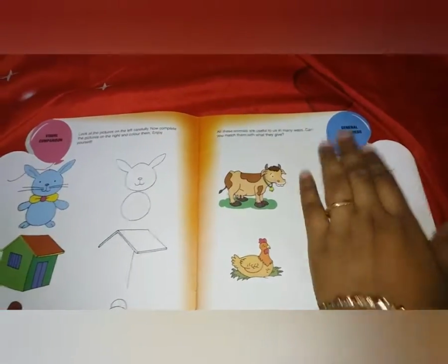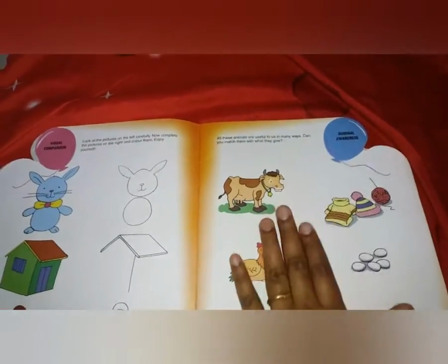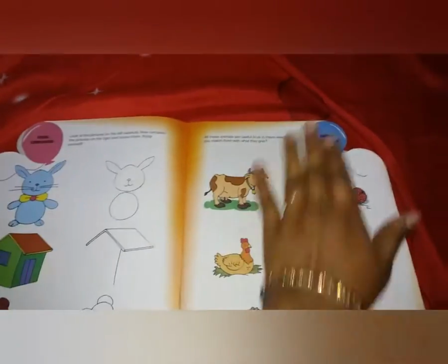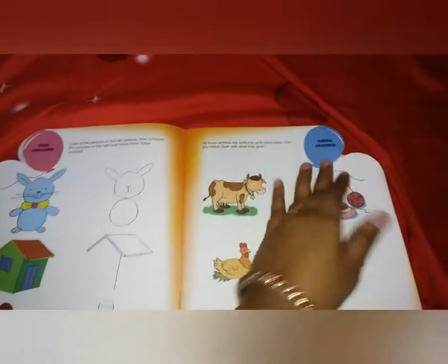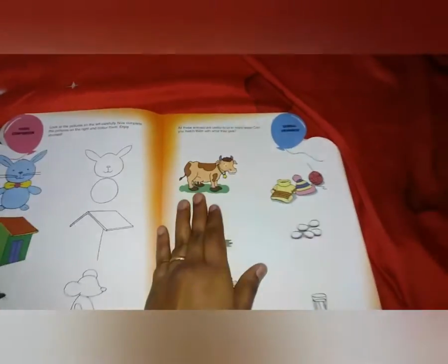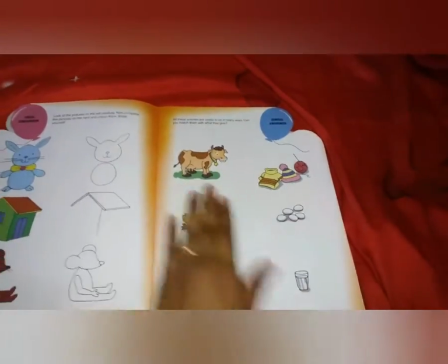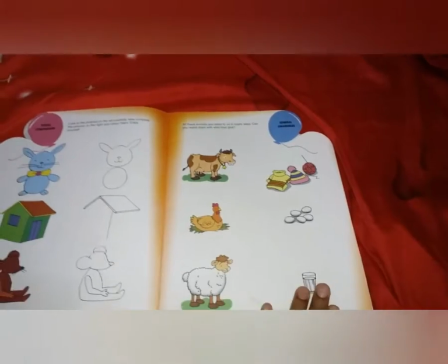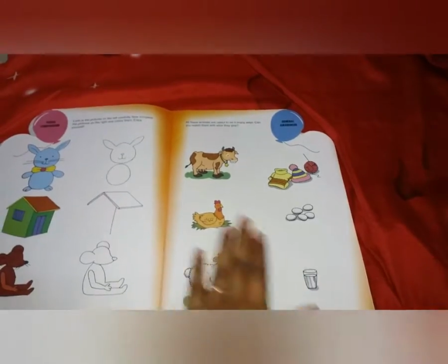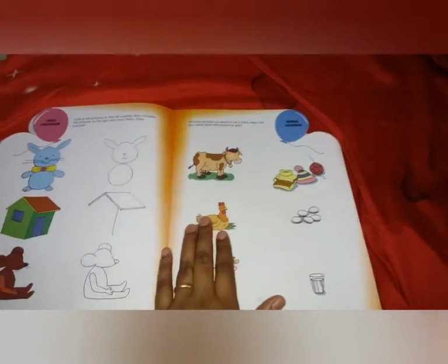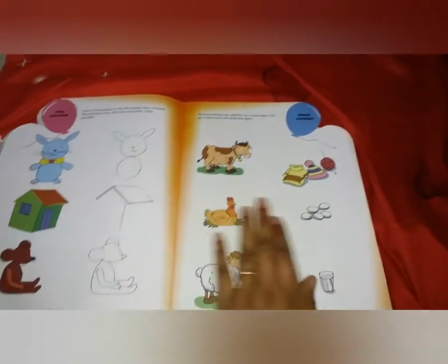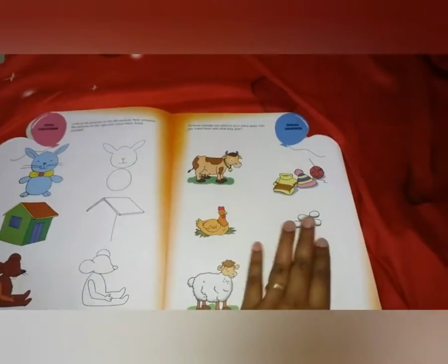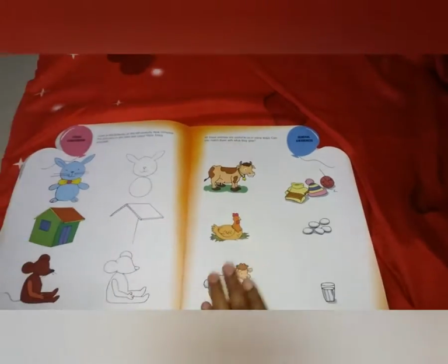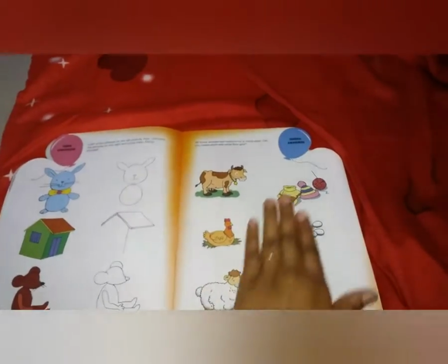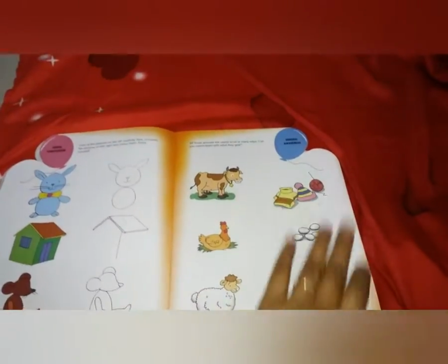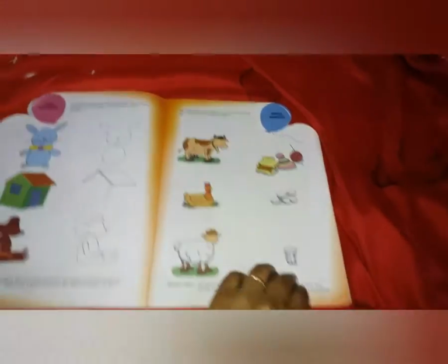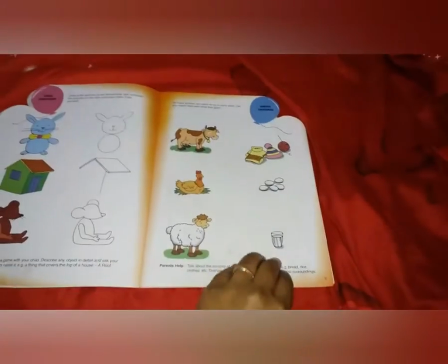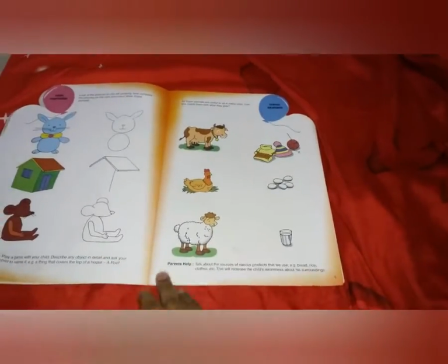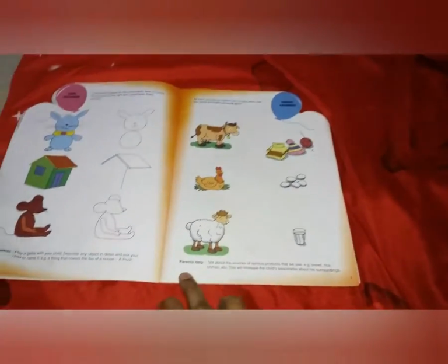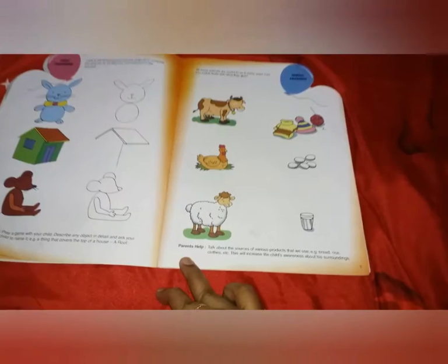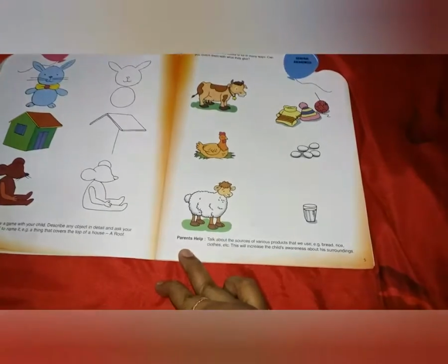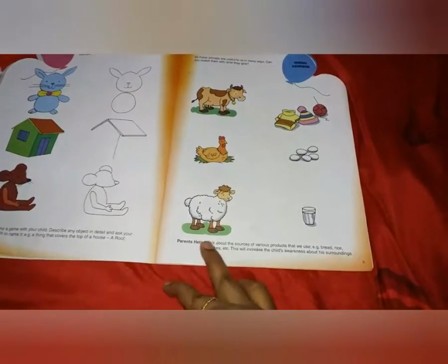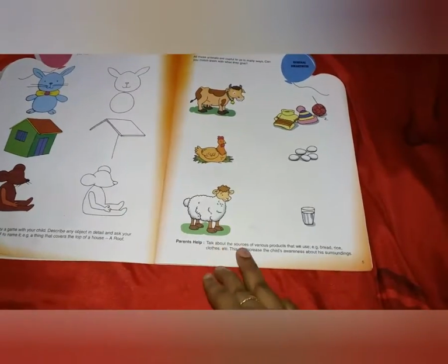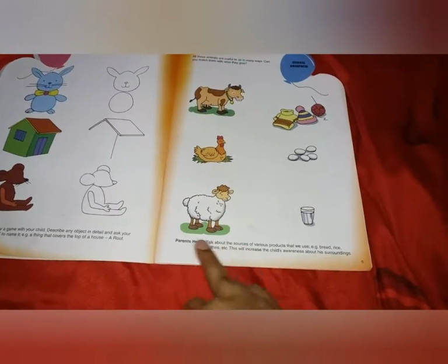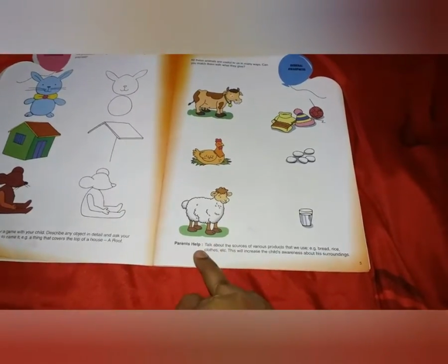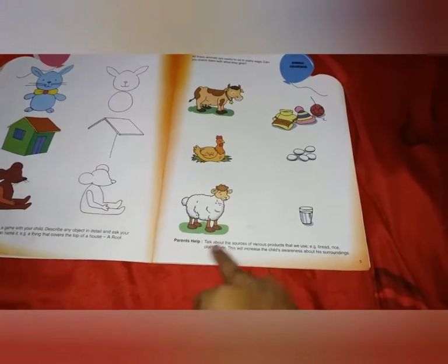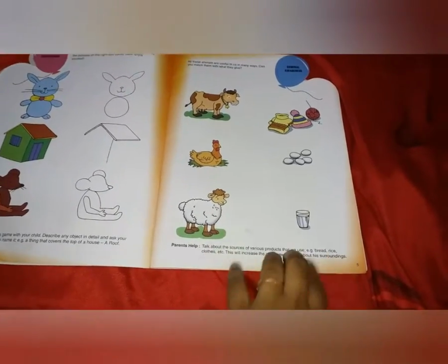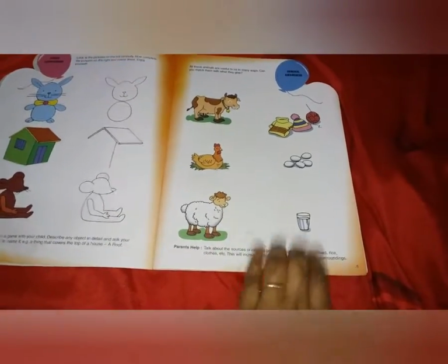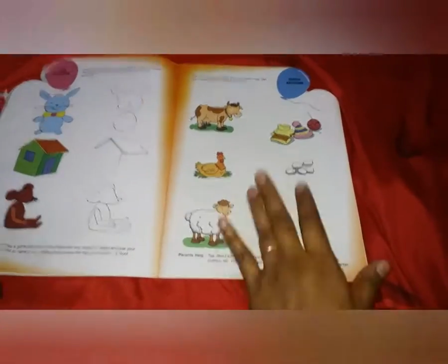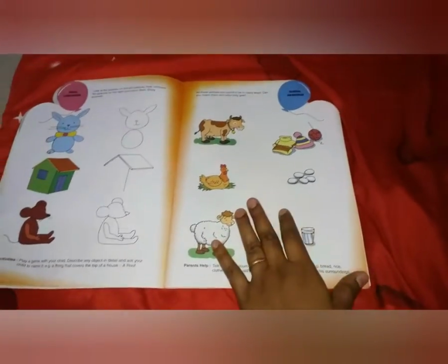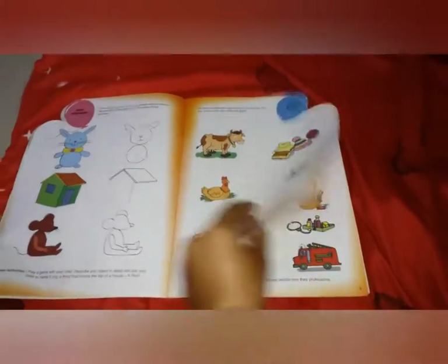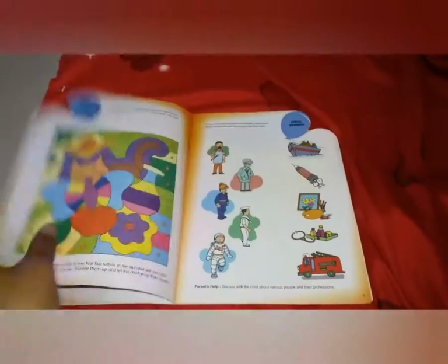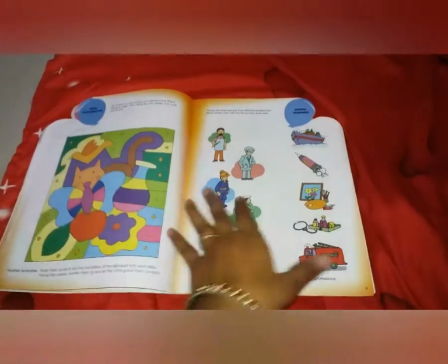From these activities, the child also learns general awareness — for example, a cow gives us milk, a hen gives us eggs, and a sheep gives us wool. On every page they have guided parents with tips and suggested additional resources.